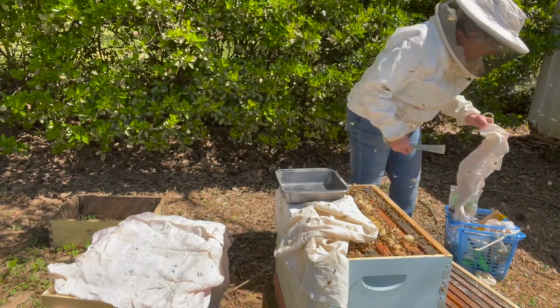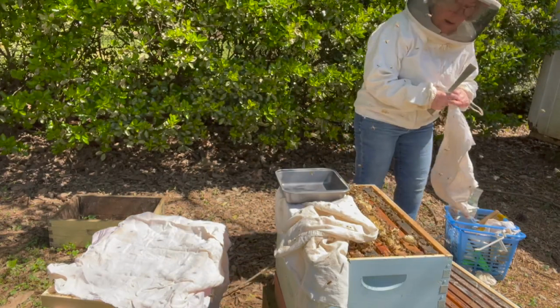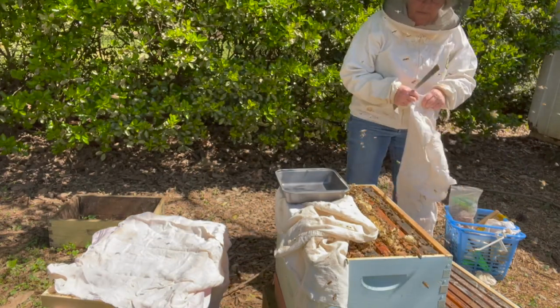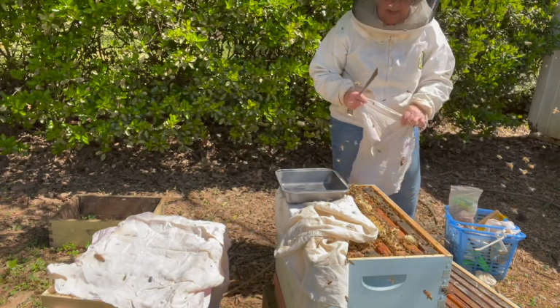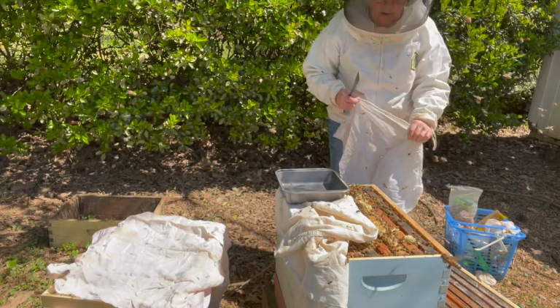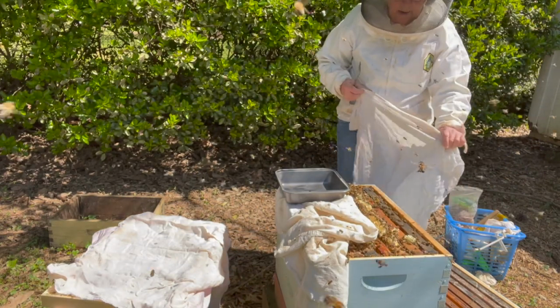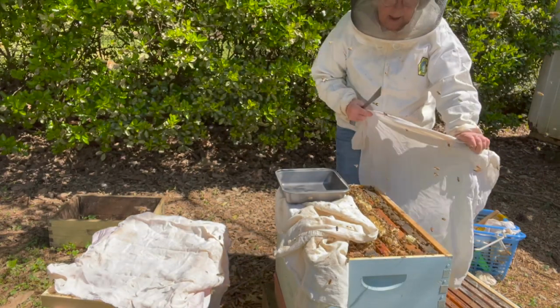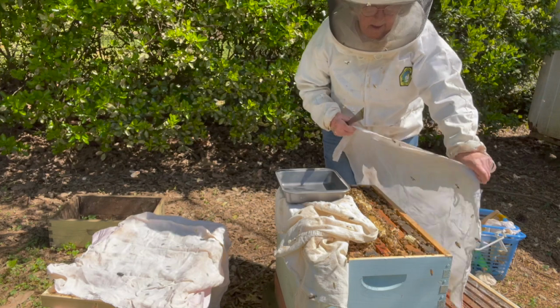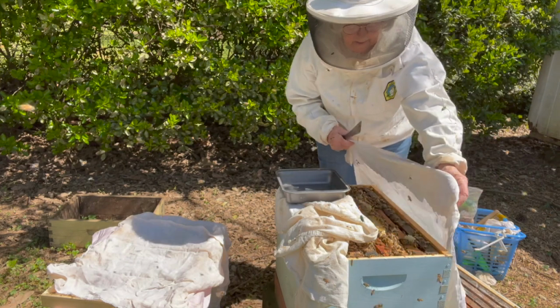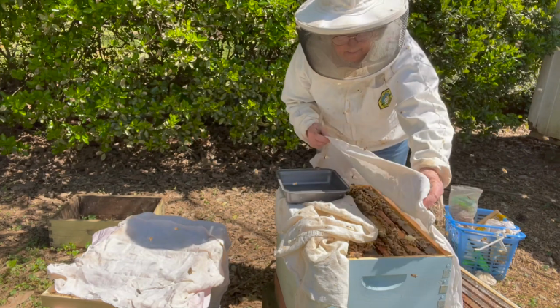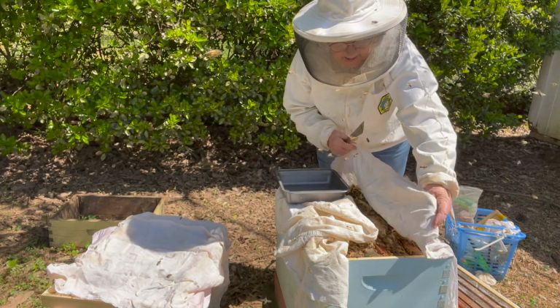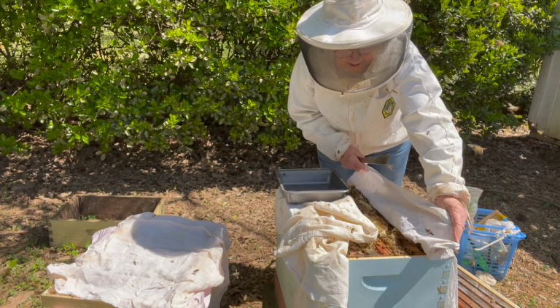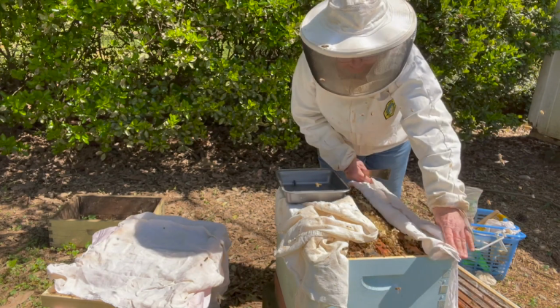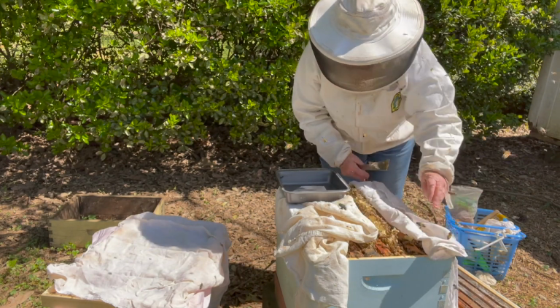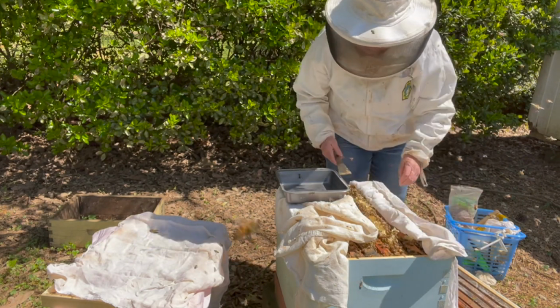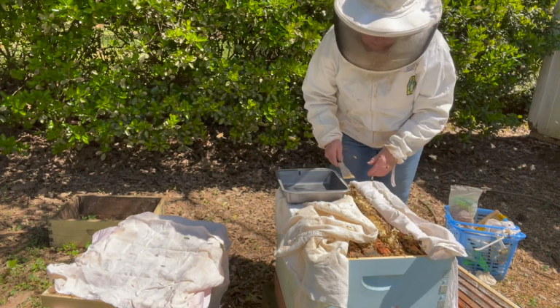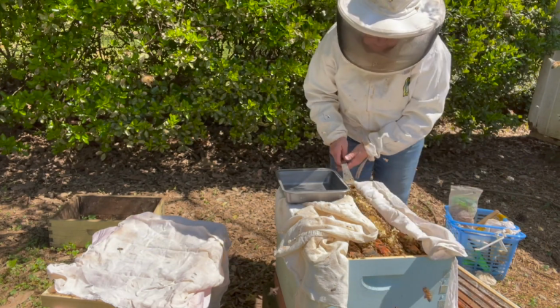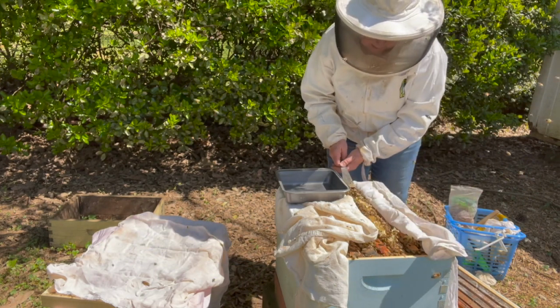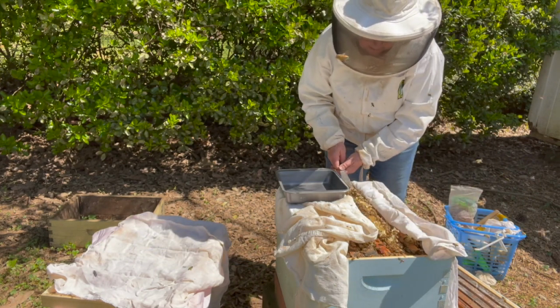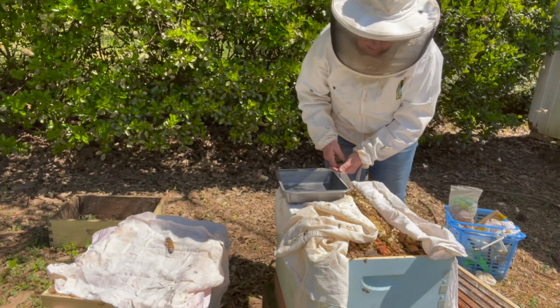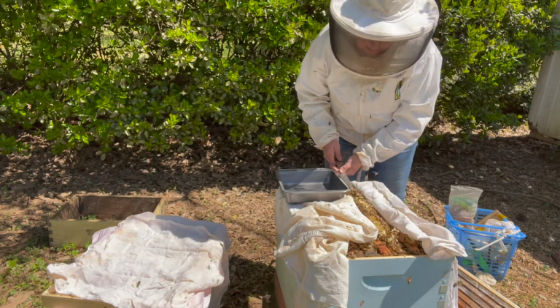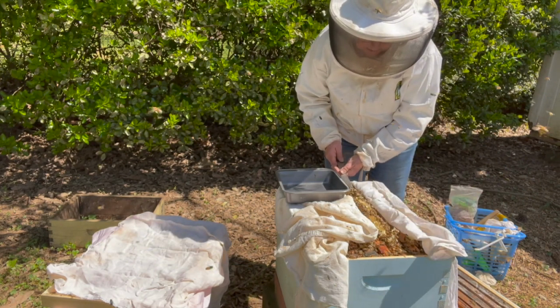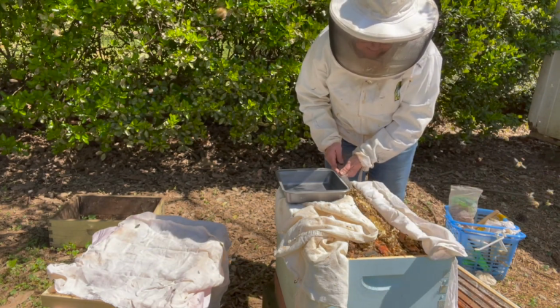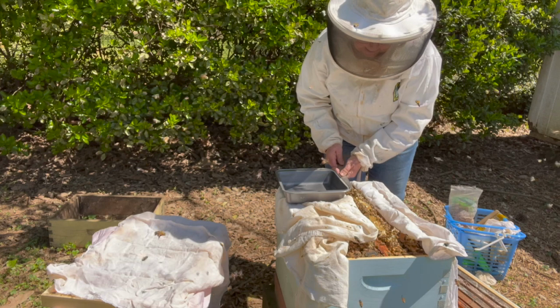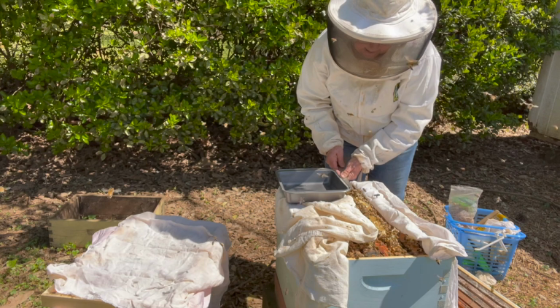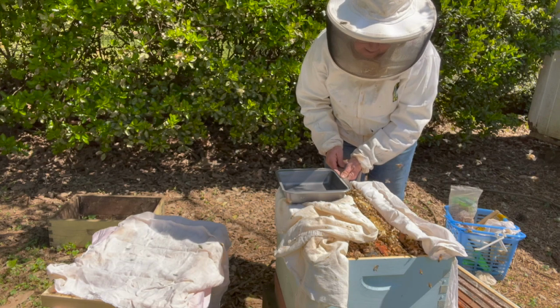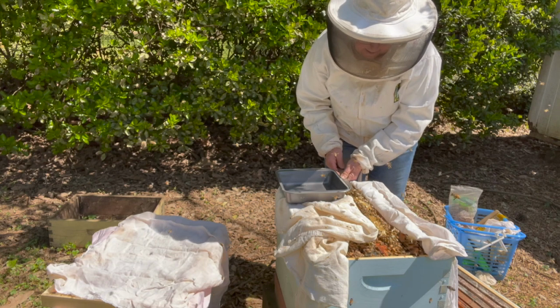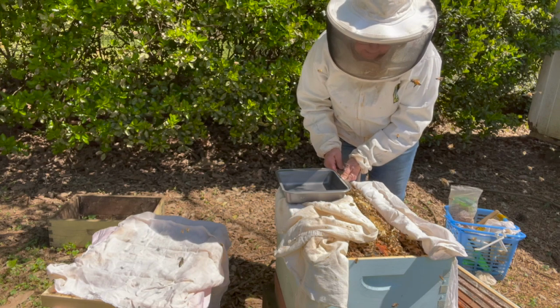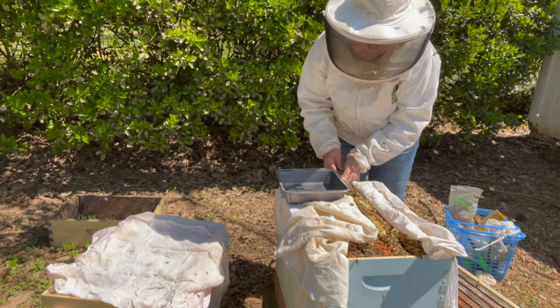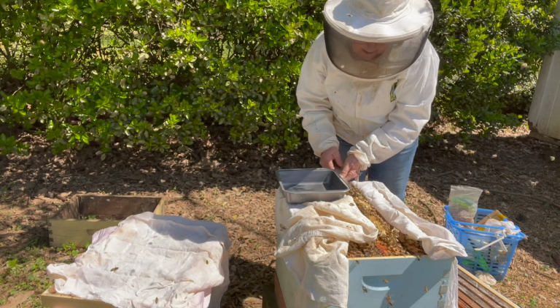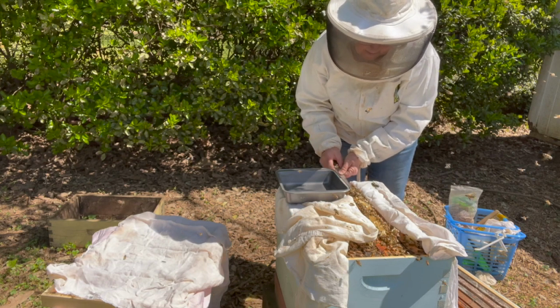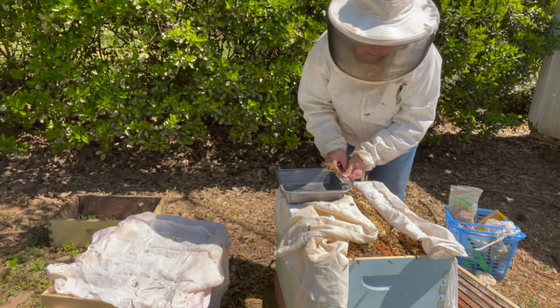So in this hive, the bees have built some comb on top of the frames, making it impossible to put a new box on. In order to take care of that, I'm going to remove that extra comb.